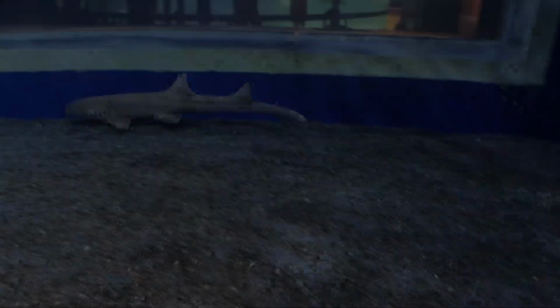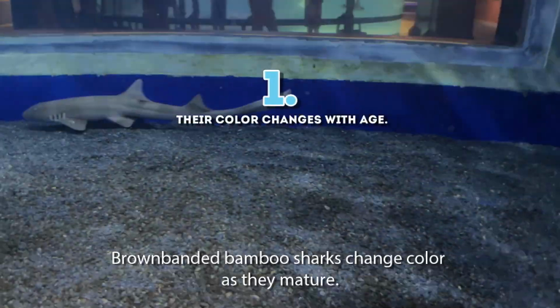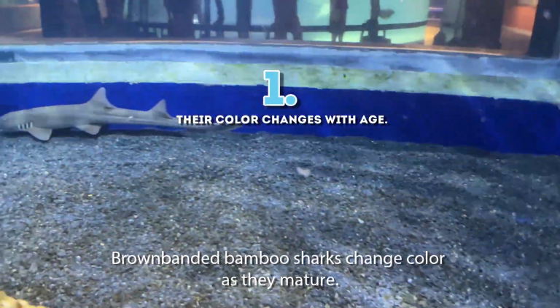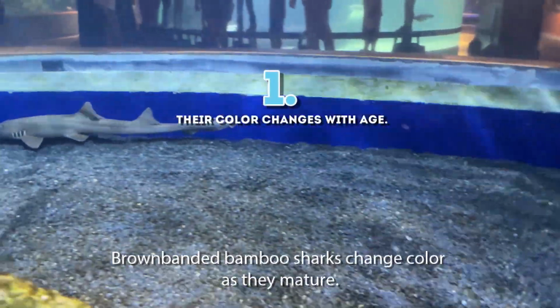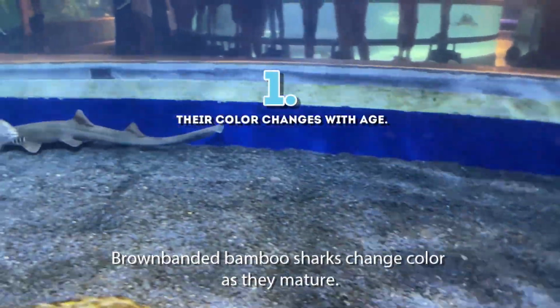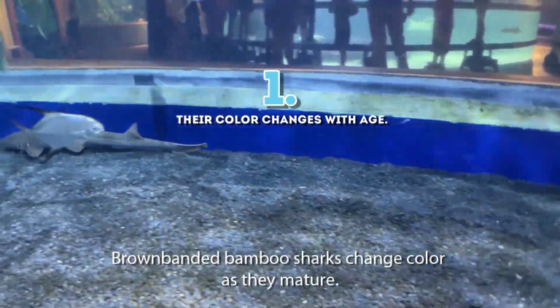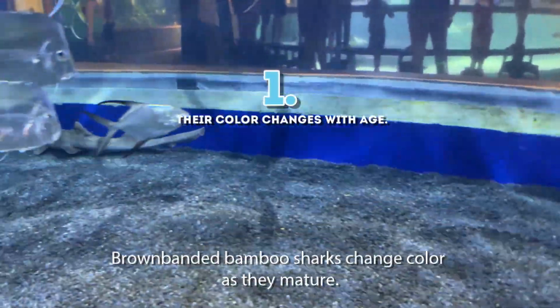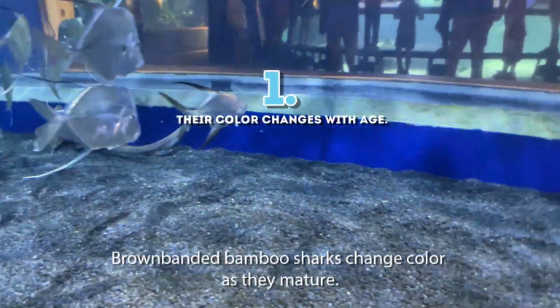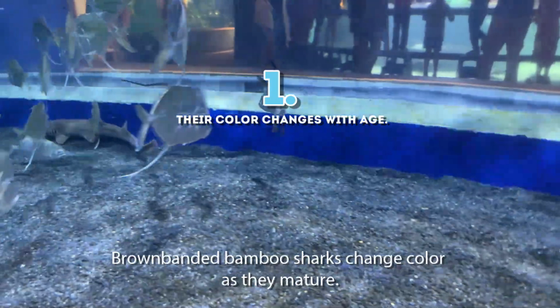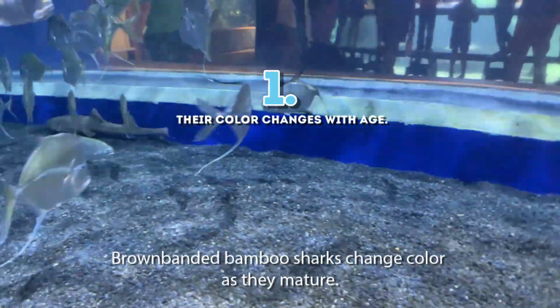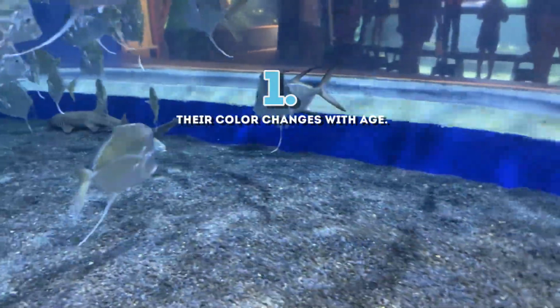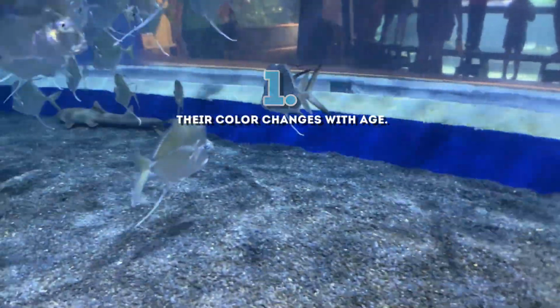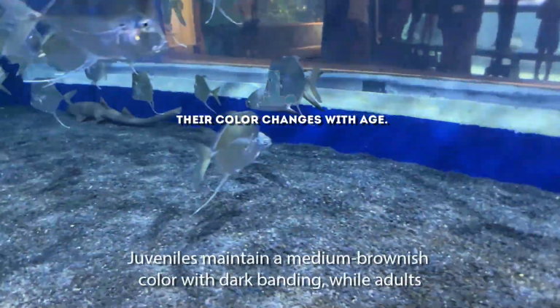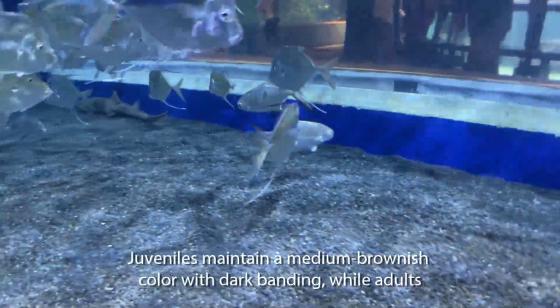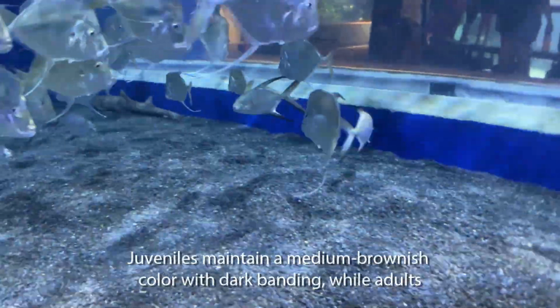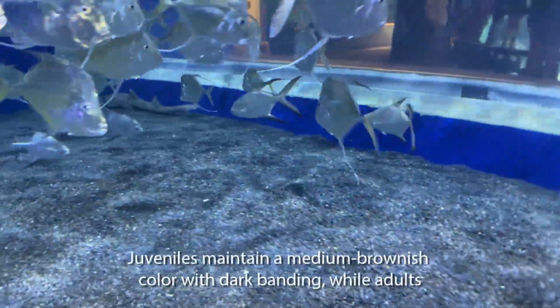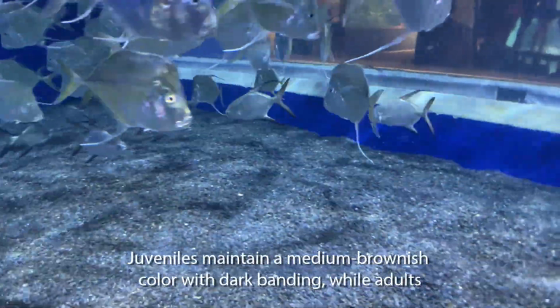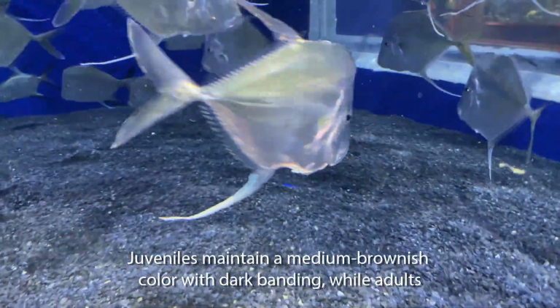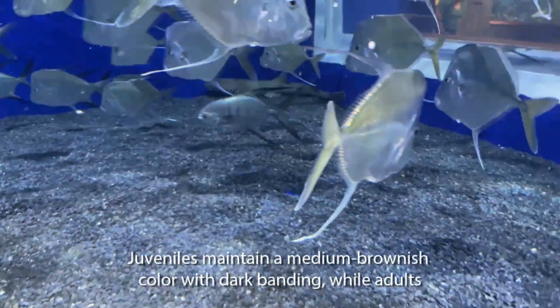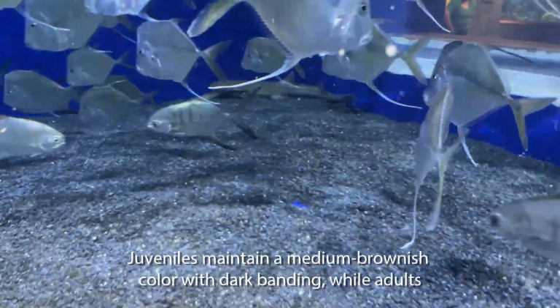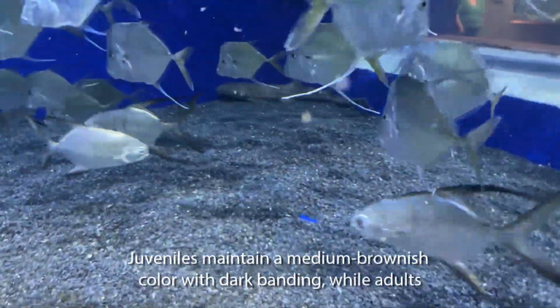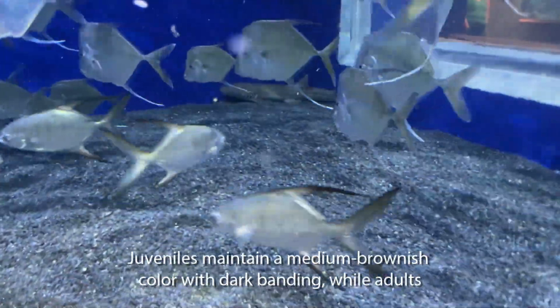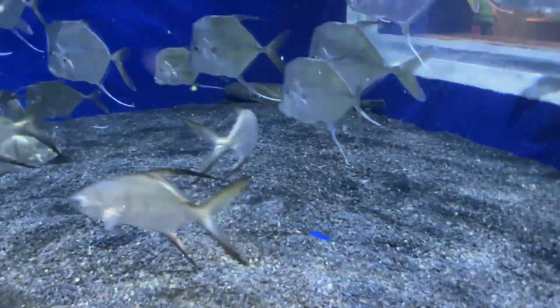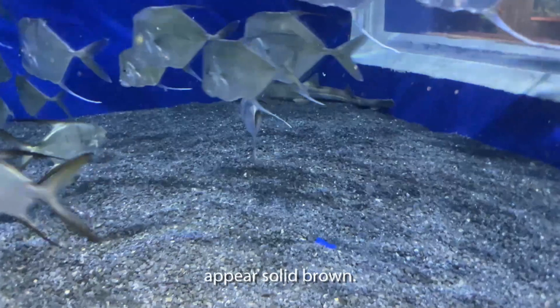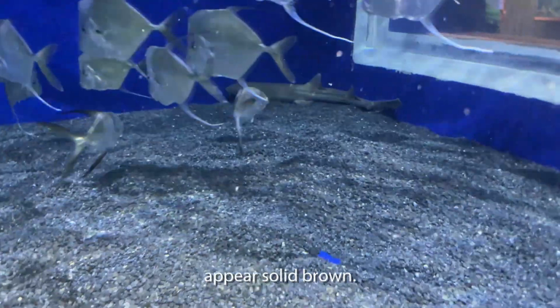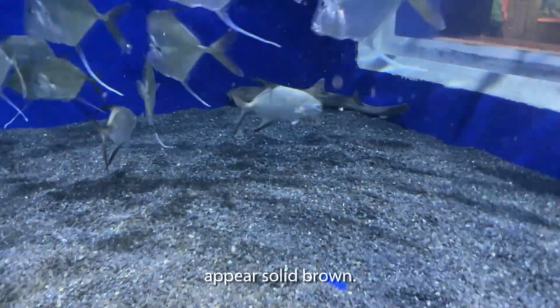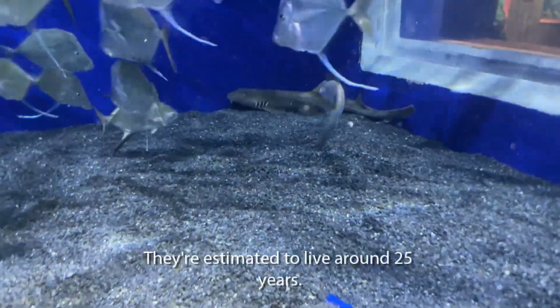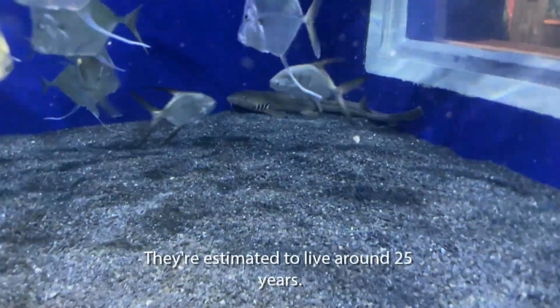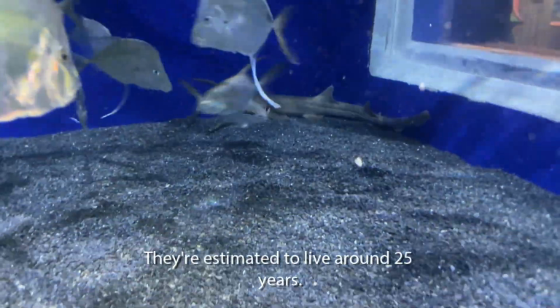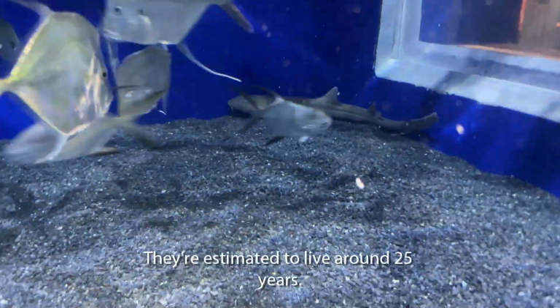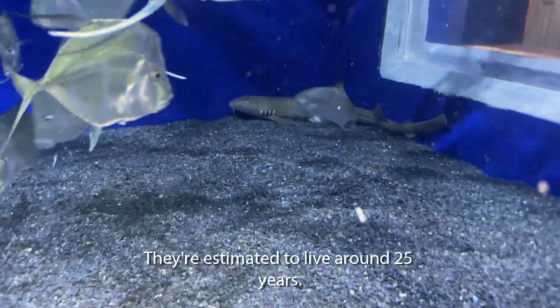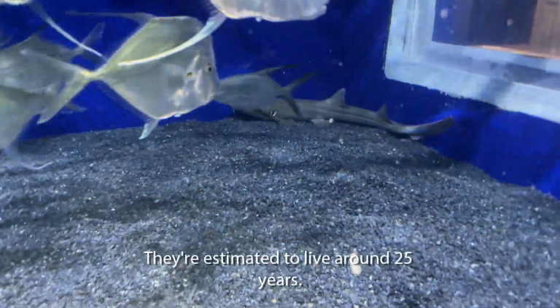One: brown-banded bamboo sharks change color as they mature. Juveniles maintain a medium brownish color with dark banding, while adults appear solid brown. They're estimated to live around 25 years.